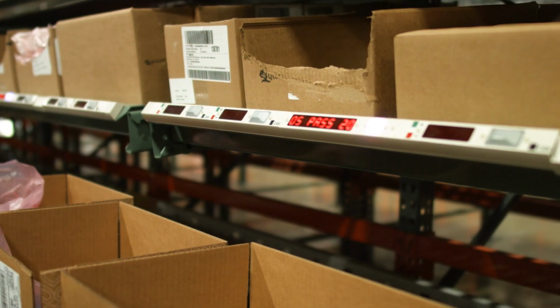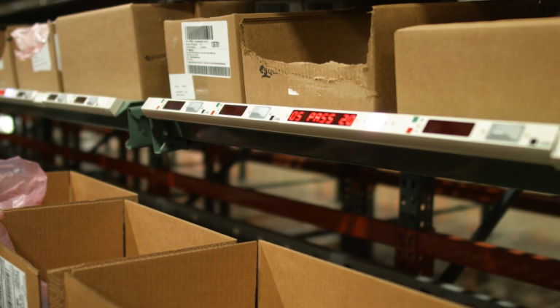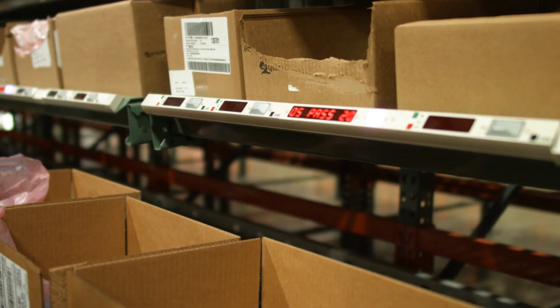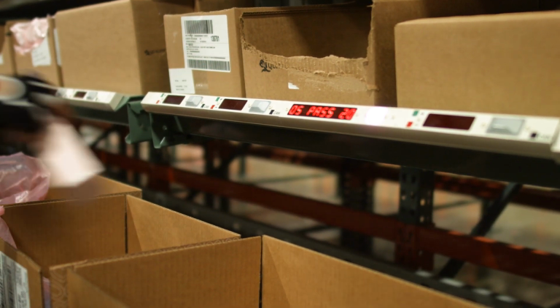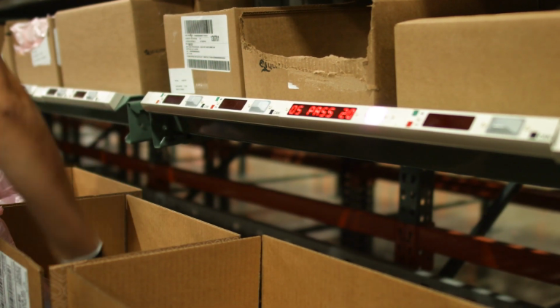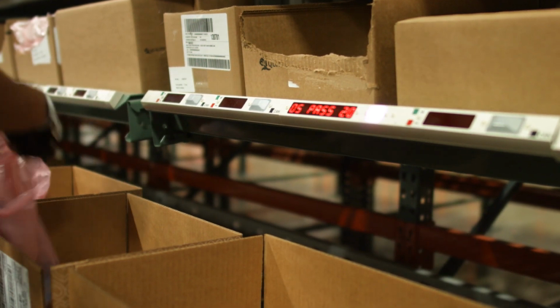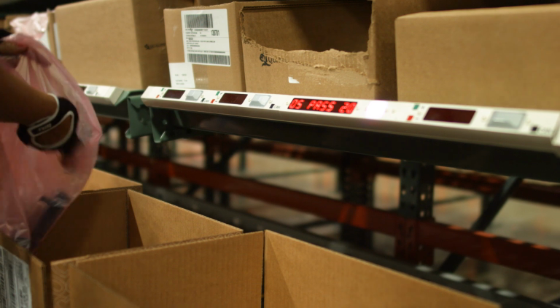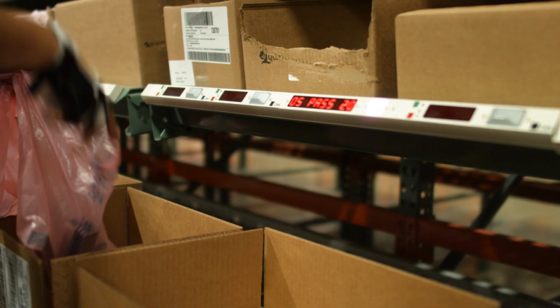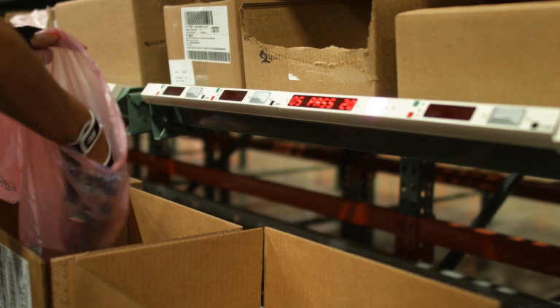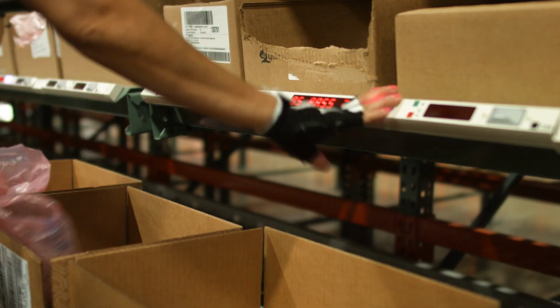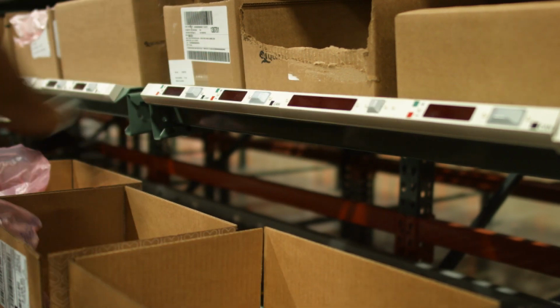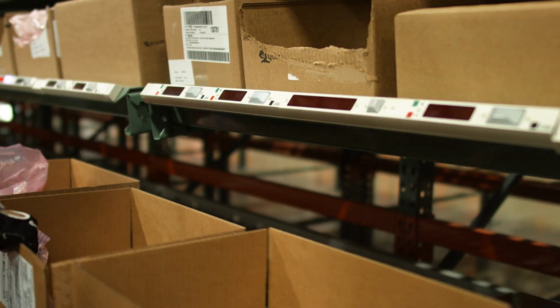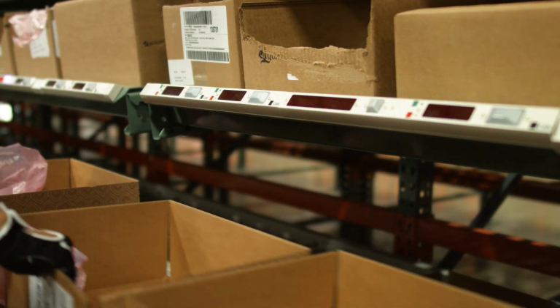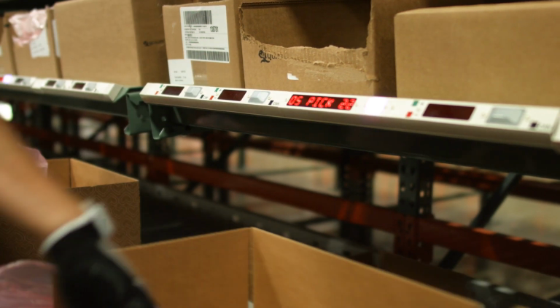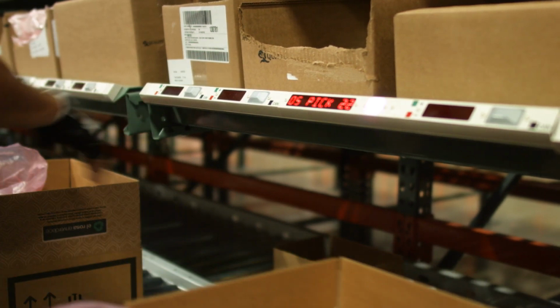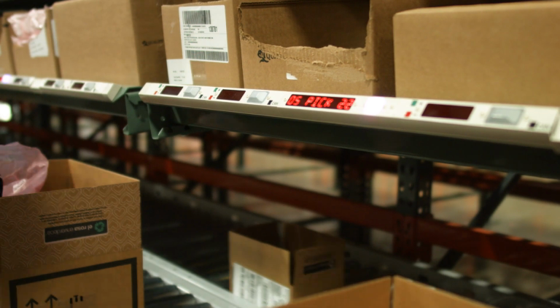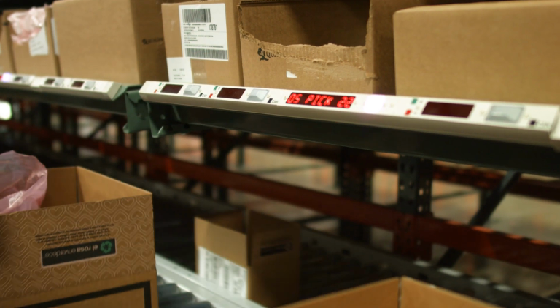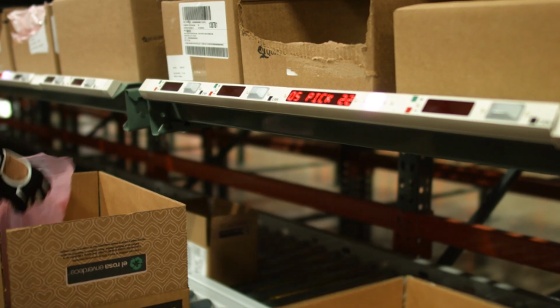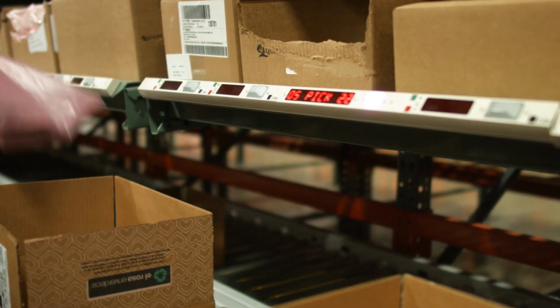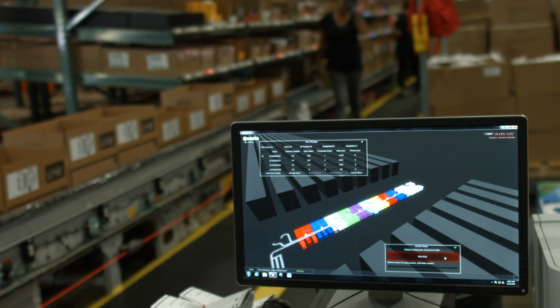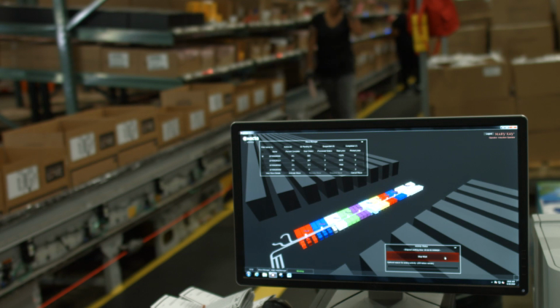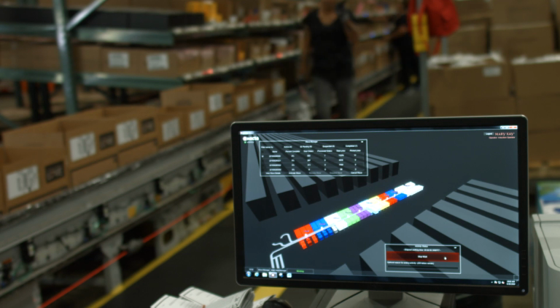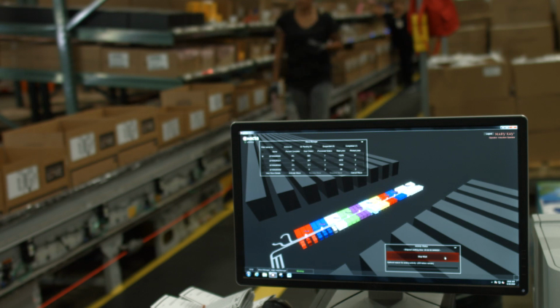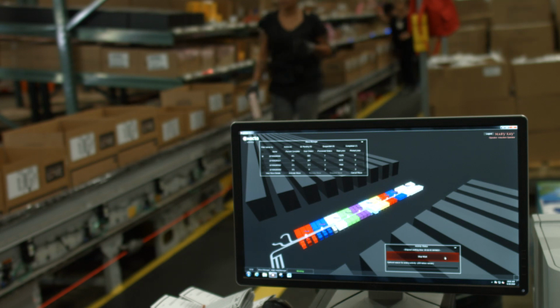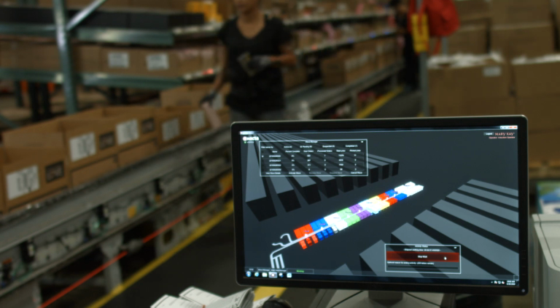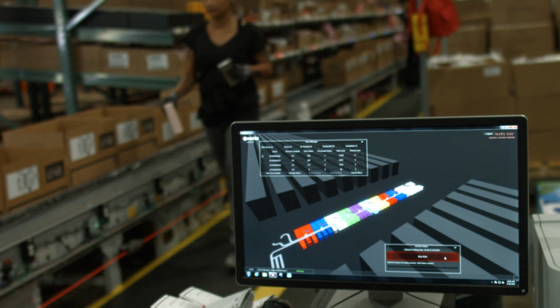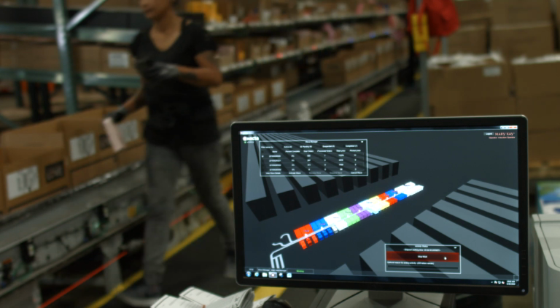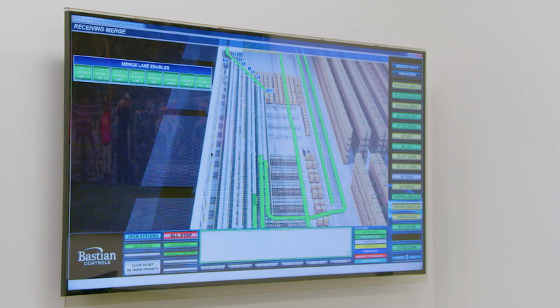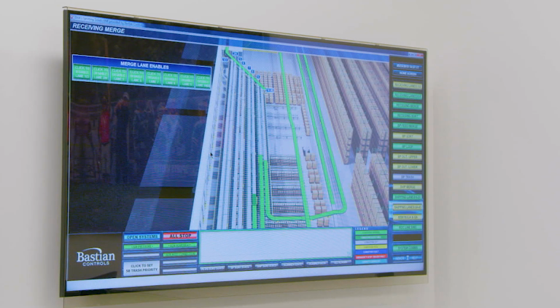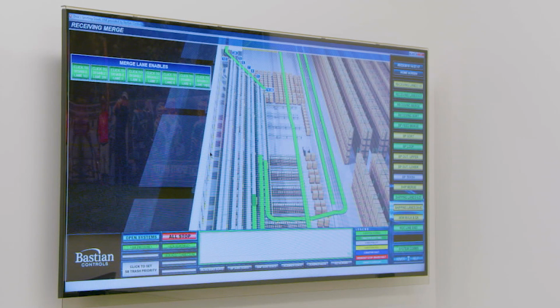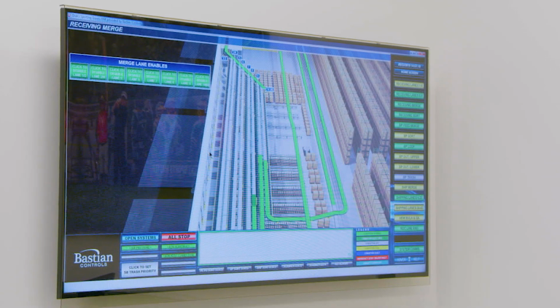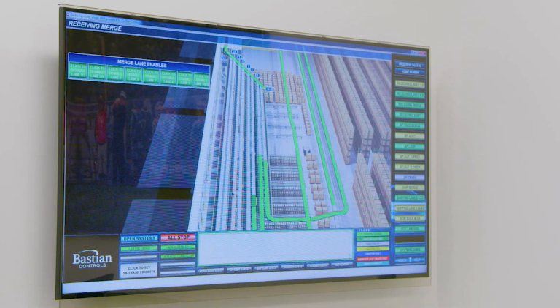The operator places the items picked into the container. With a press of a button, the operator confirms the completed task. The operator moves on to the next set of tasks, and the system software is updated in real time.